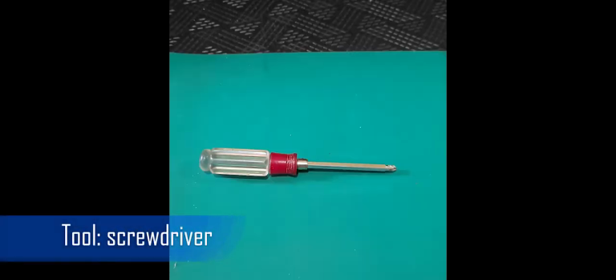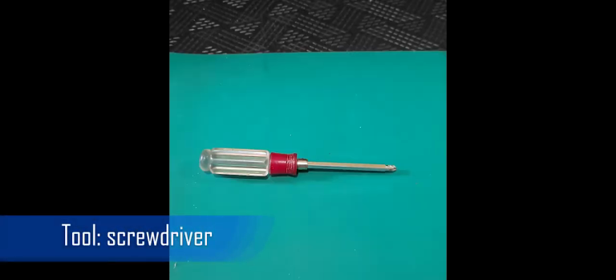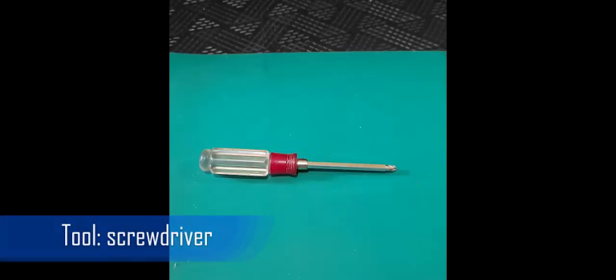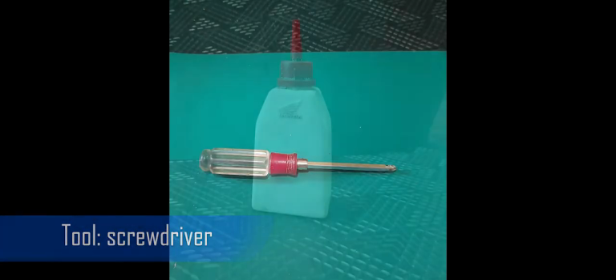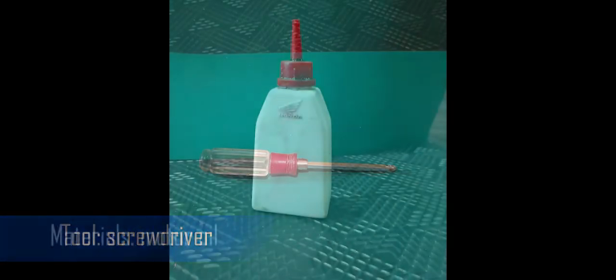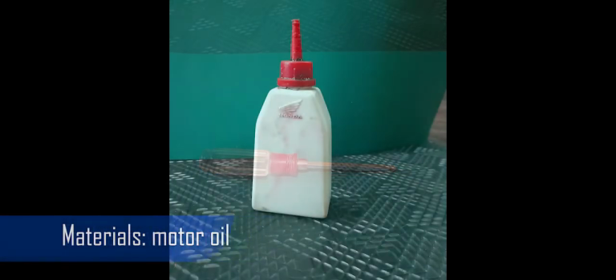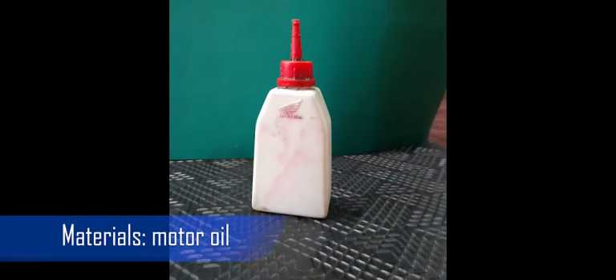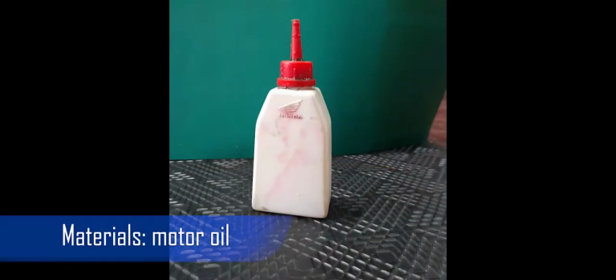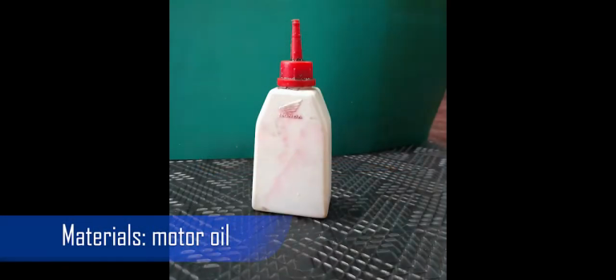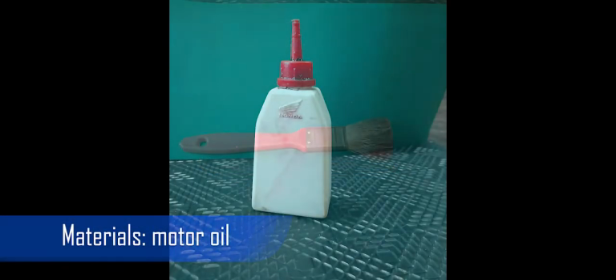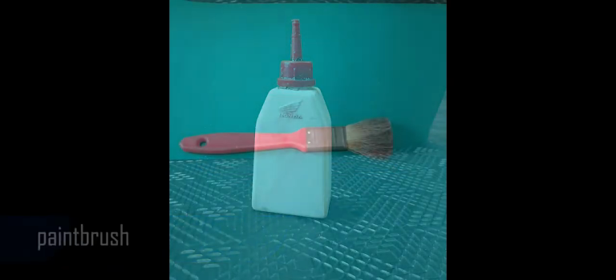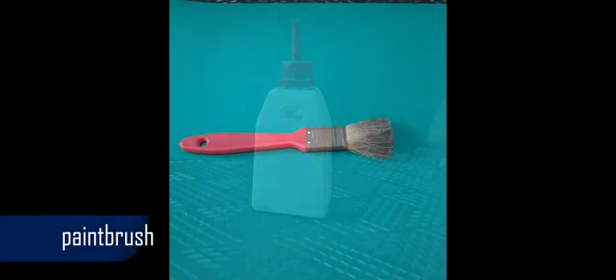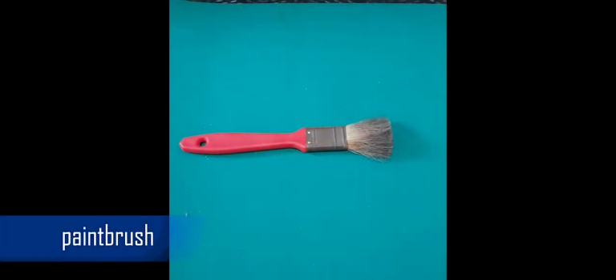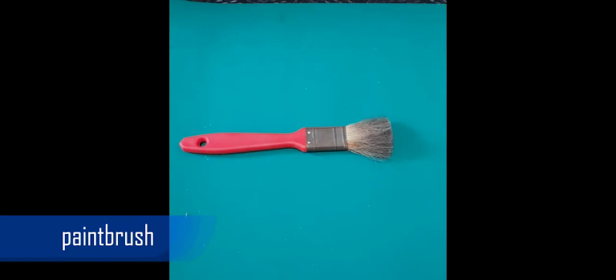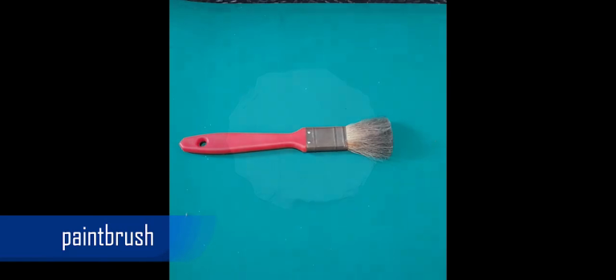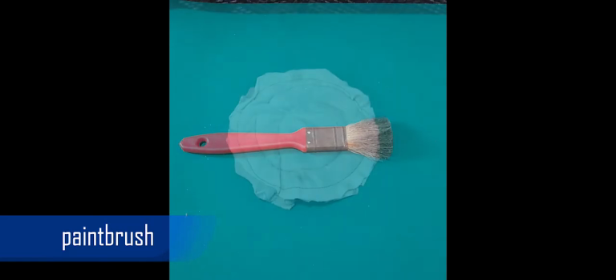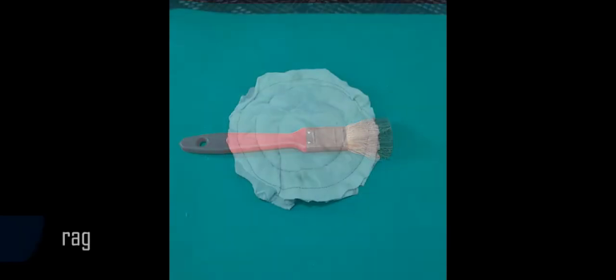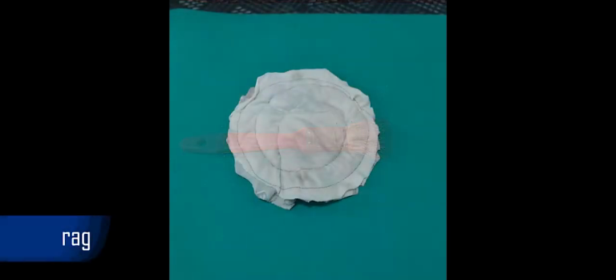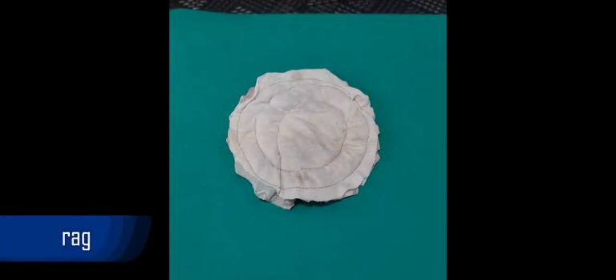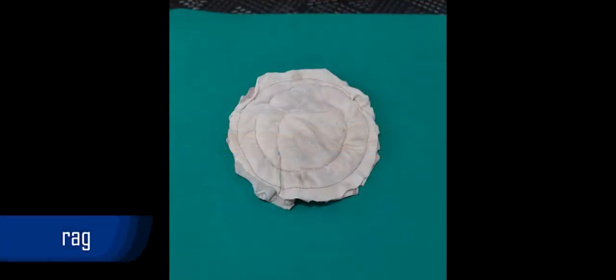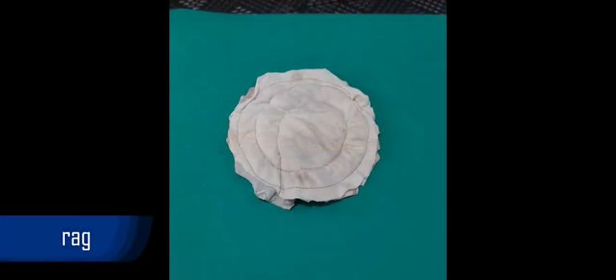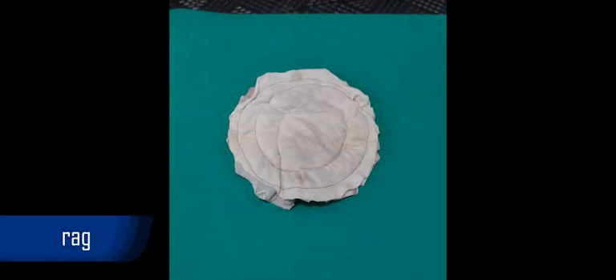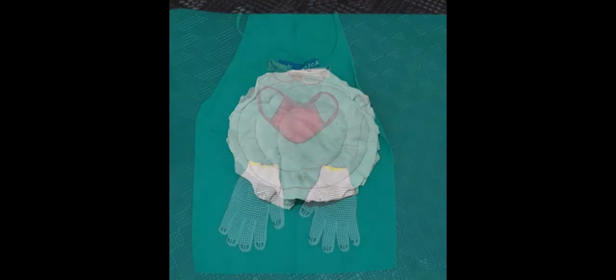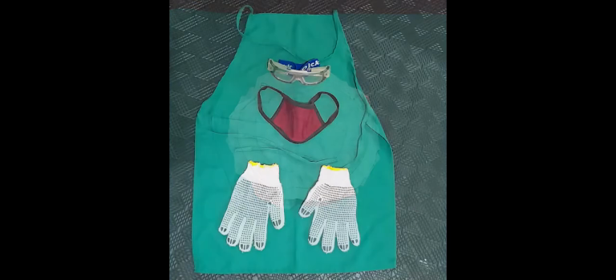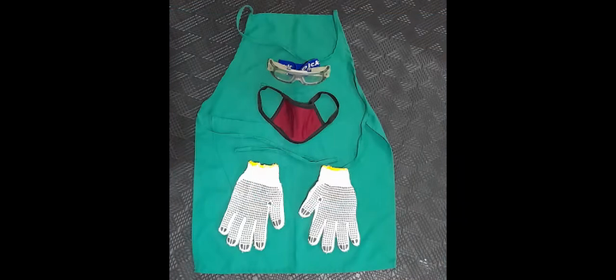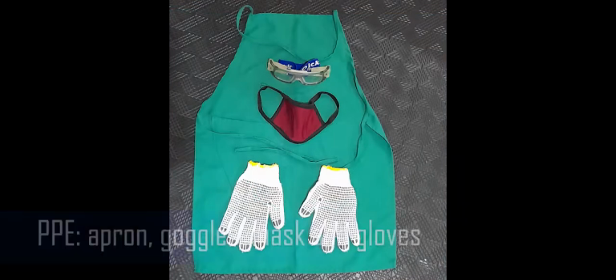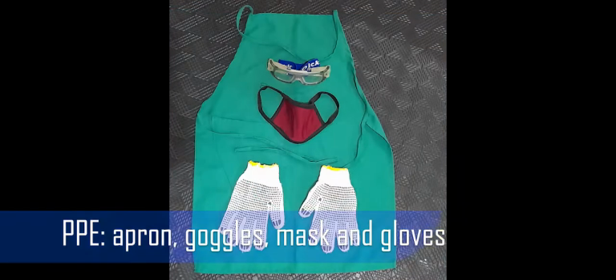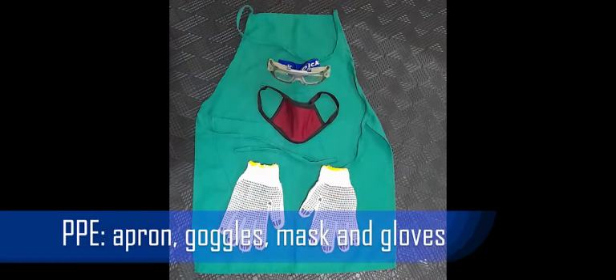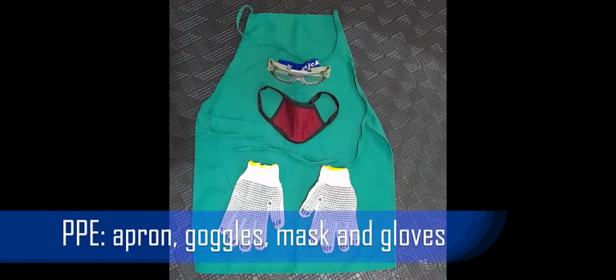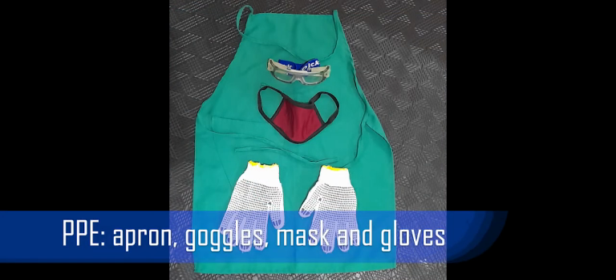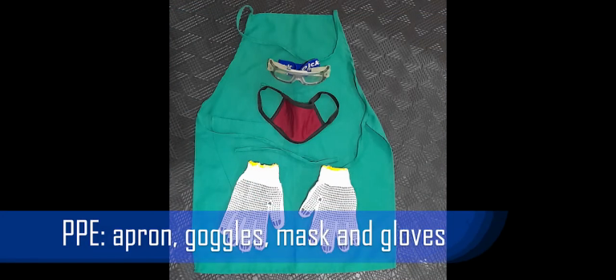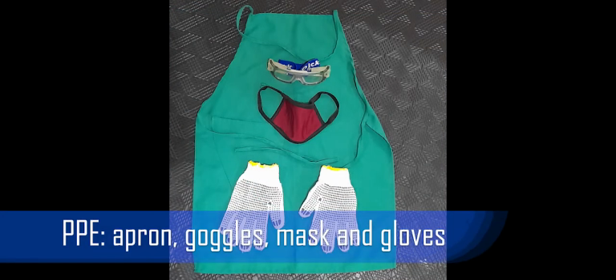Tools: Screwdriver. Materials: Motor oil, paintbrush, and rag. PPE: Apron, goggles, mask, and gloves.